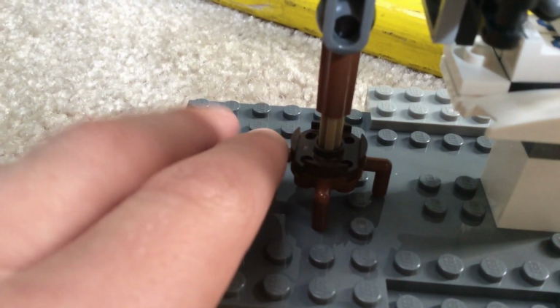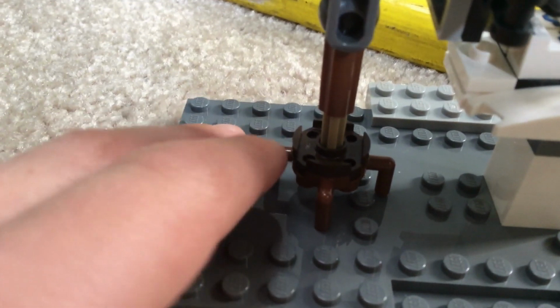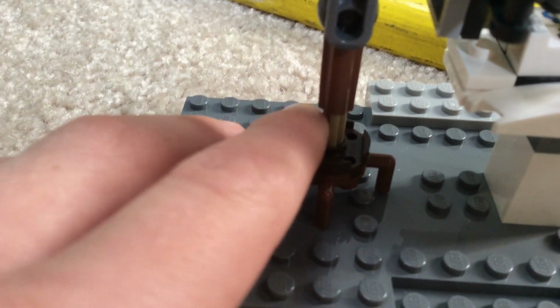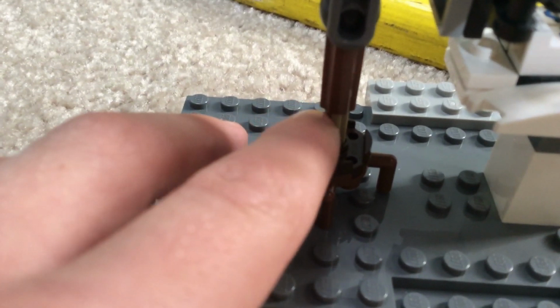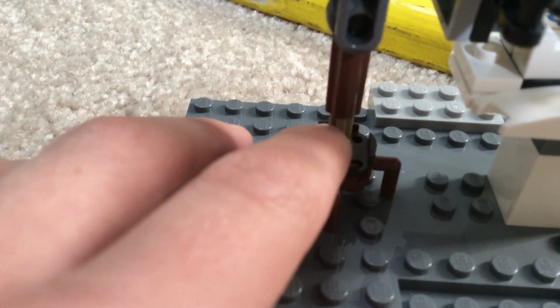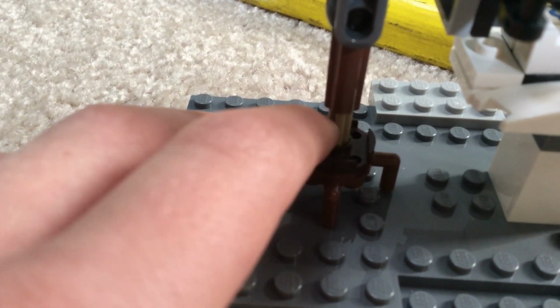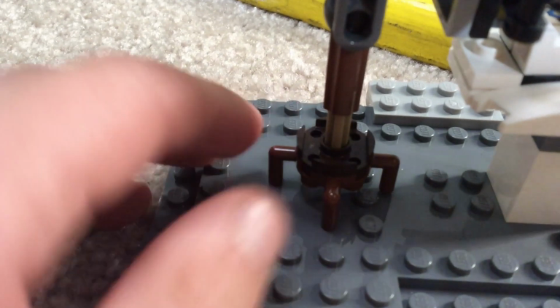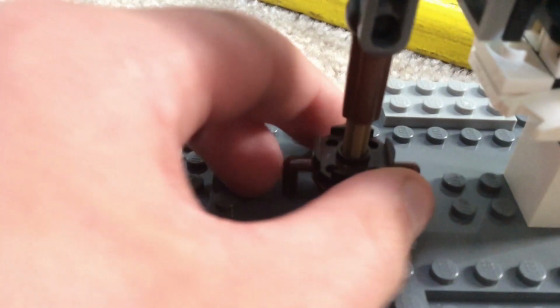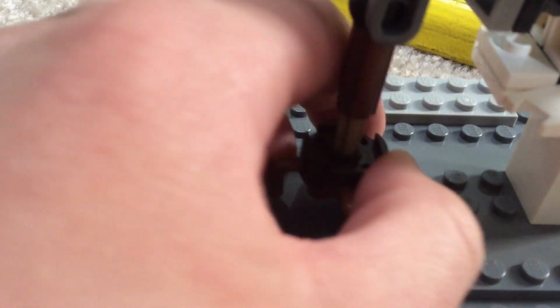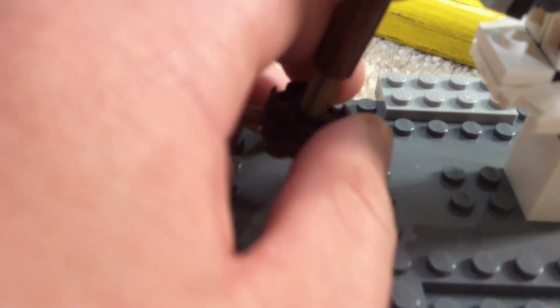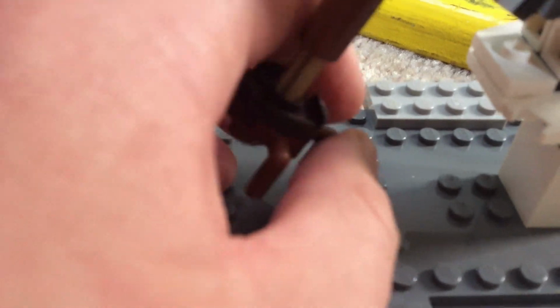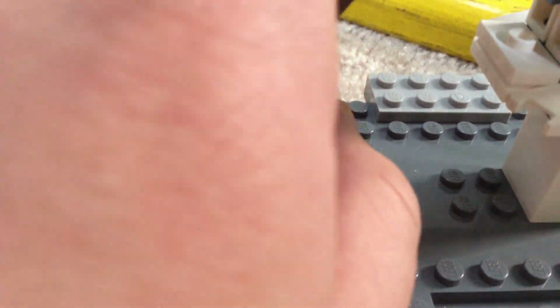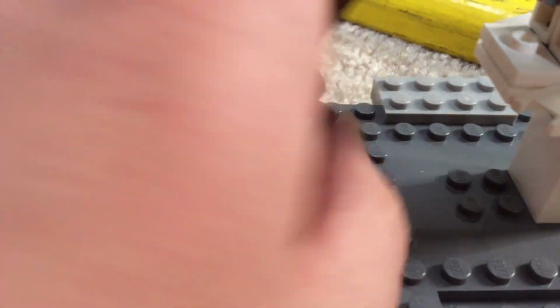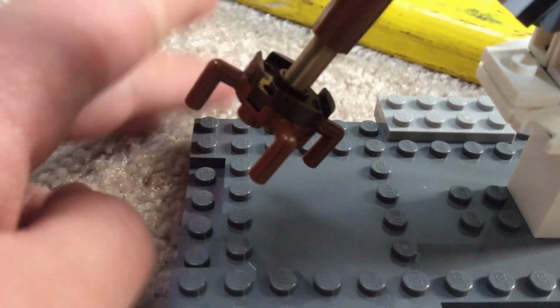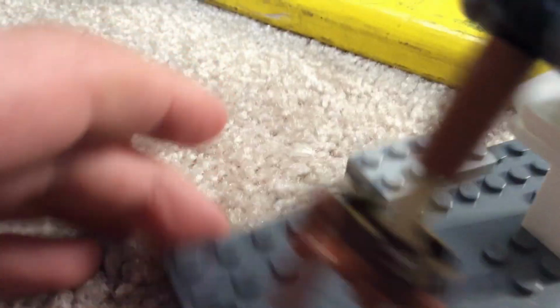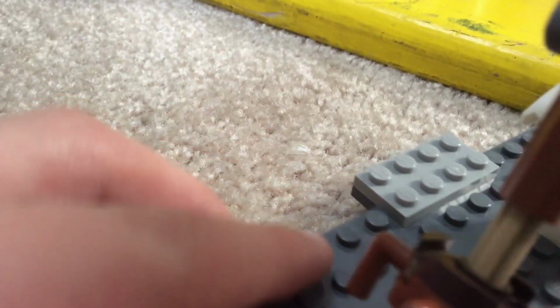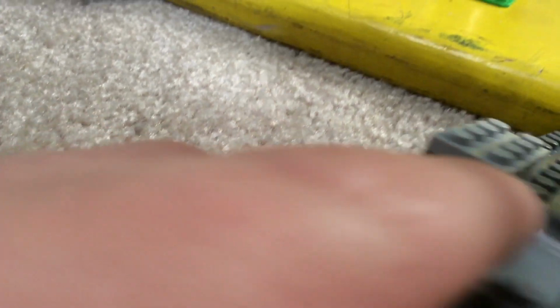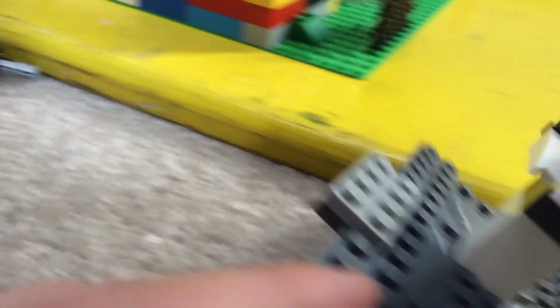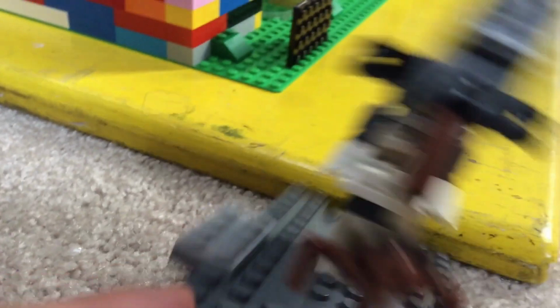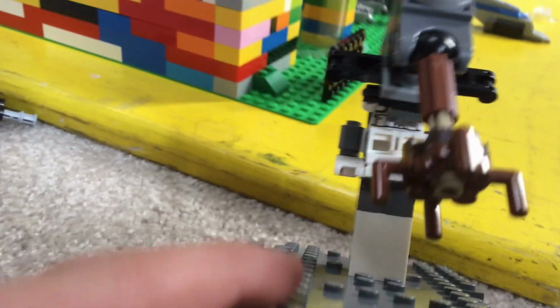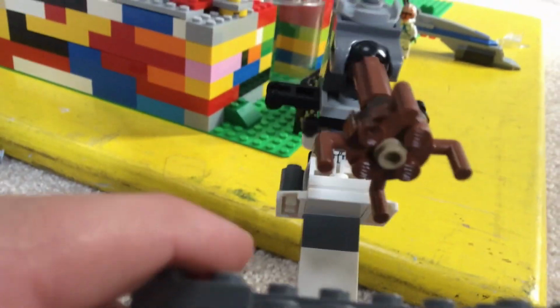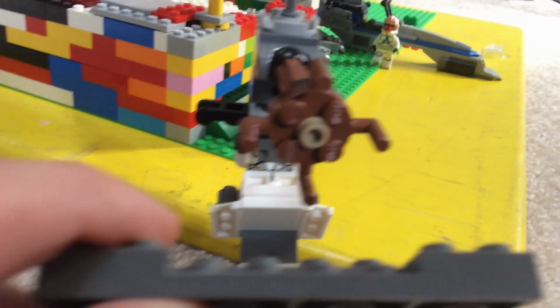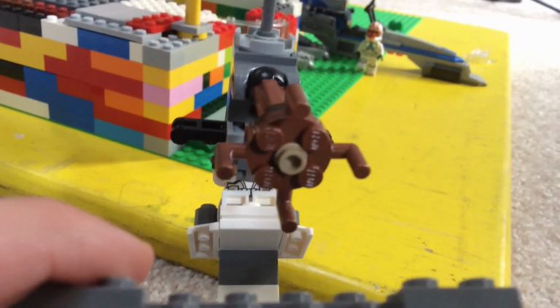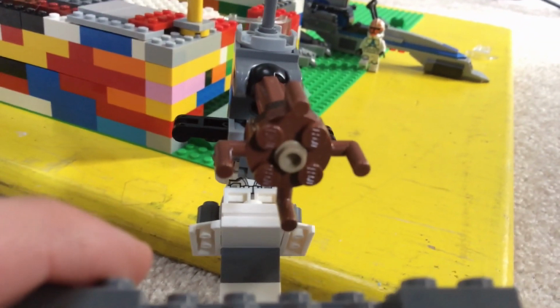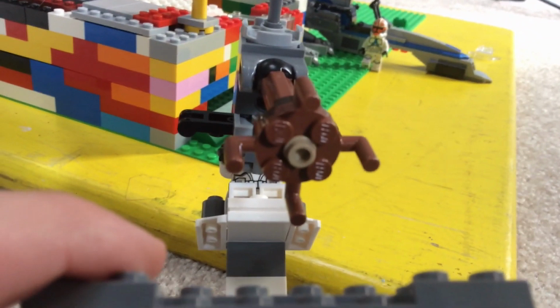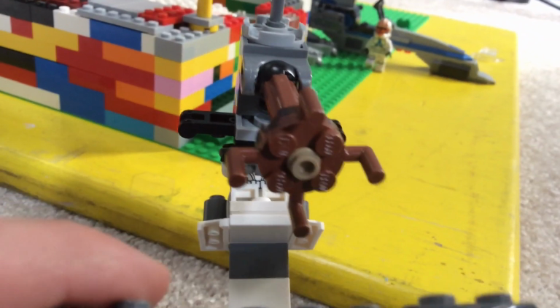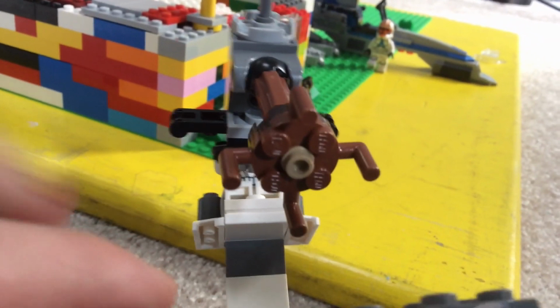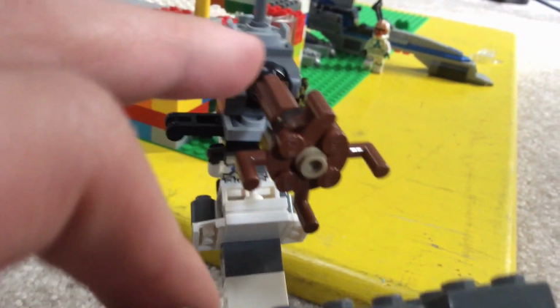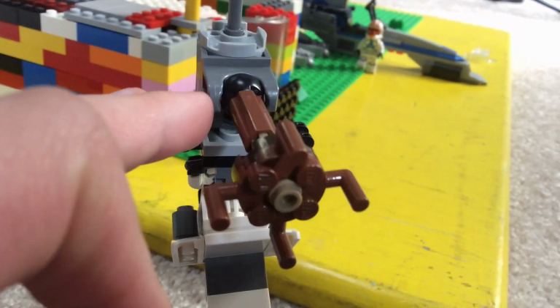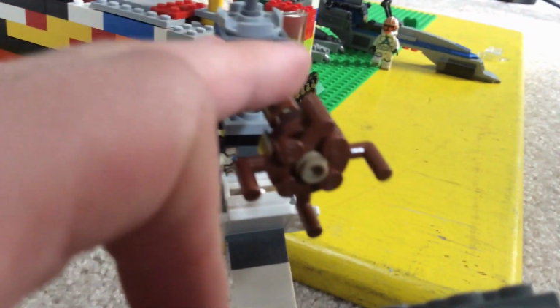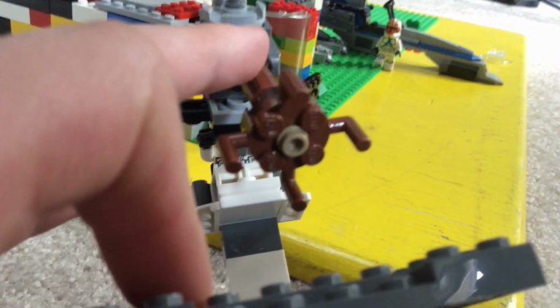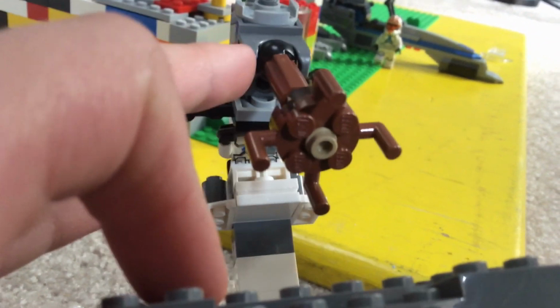And then I used — I can just take it off. So yeah, you can see that piece. And then this piece right here.